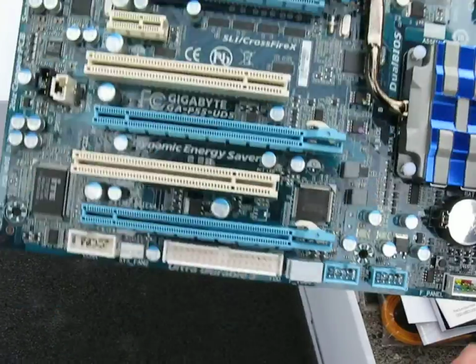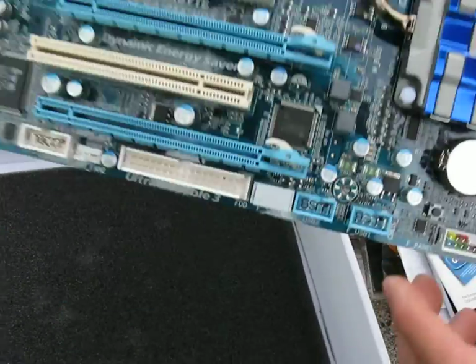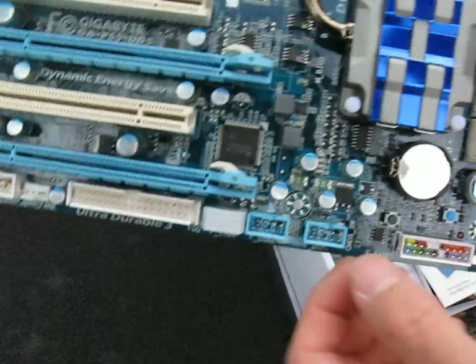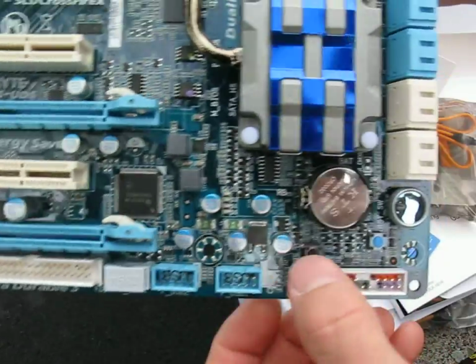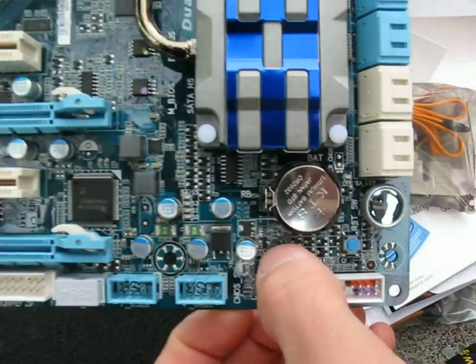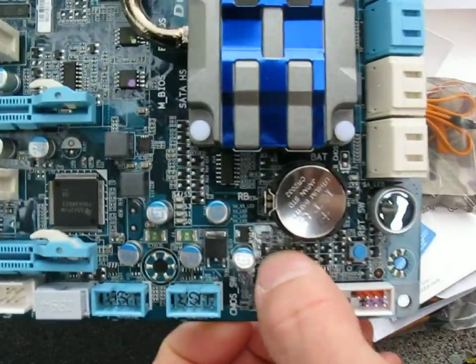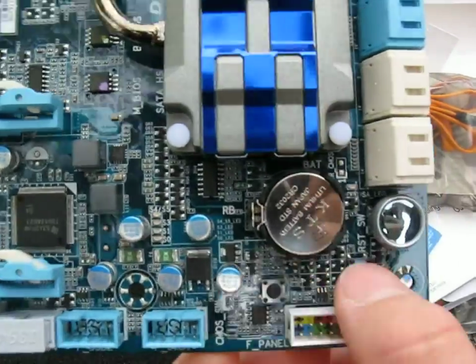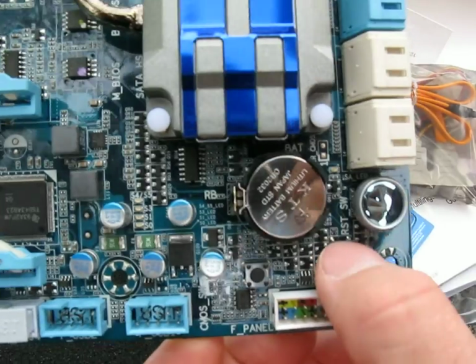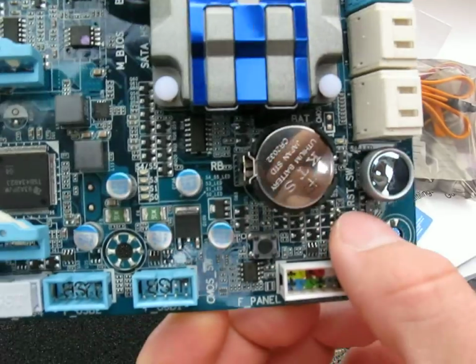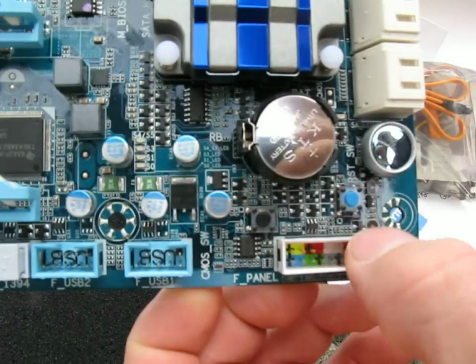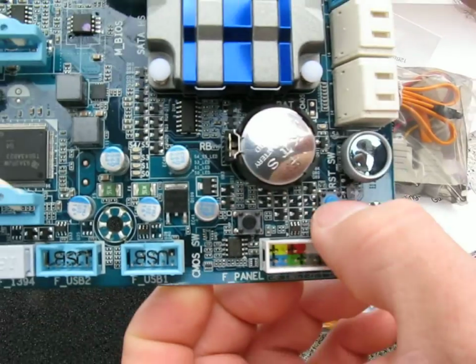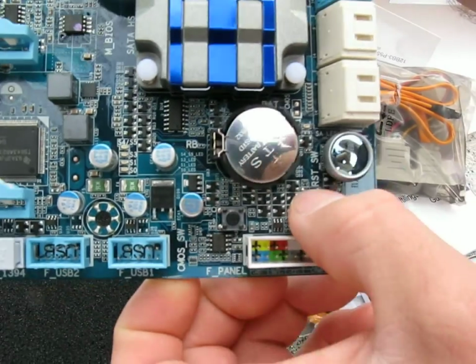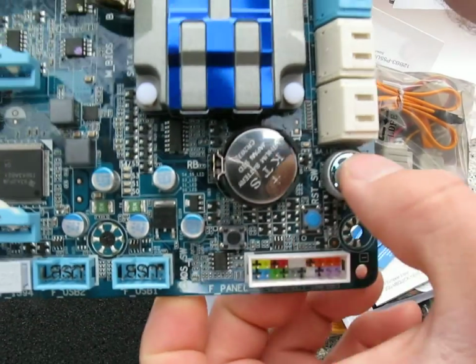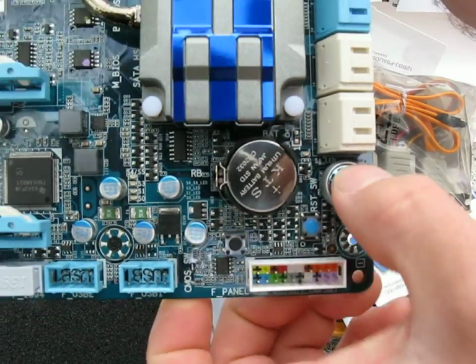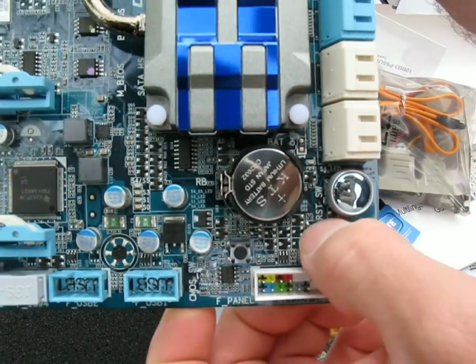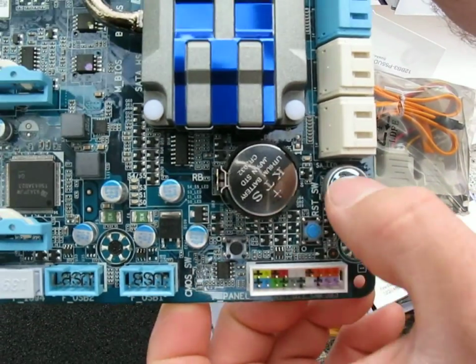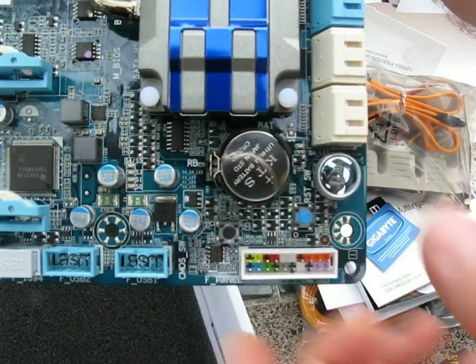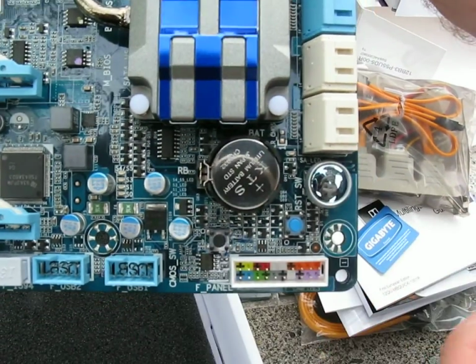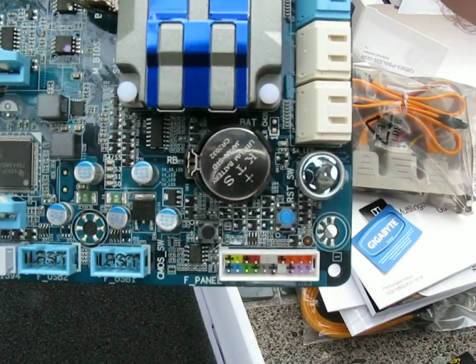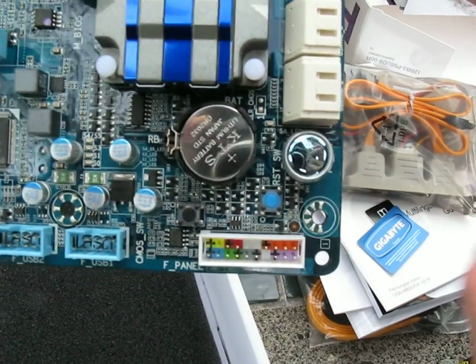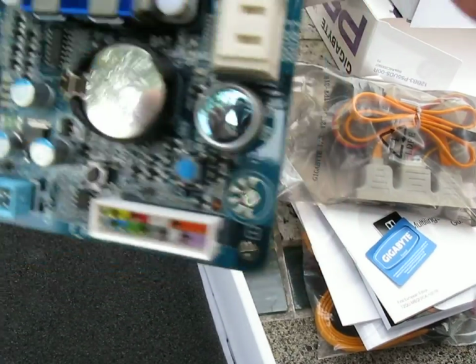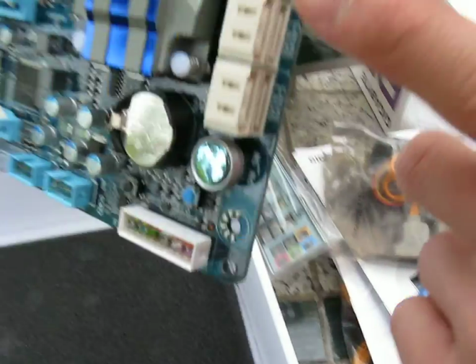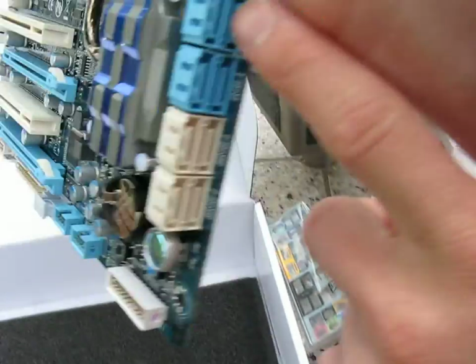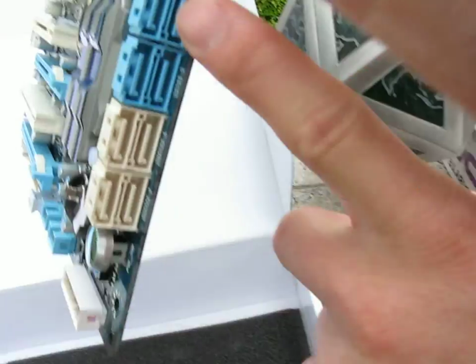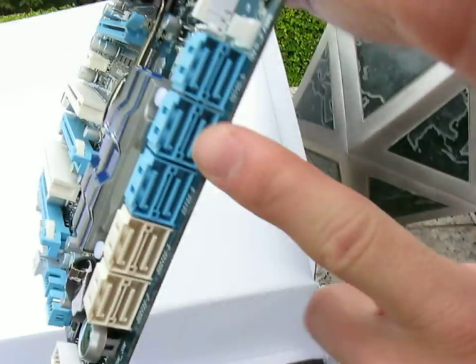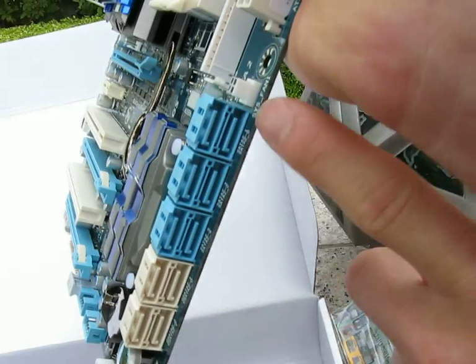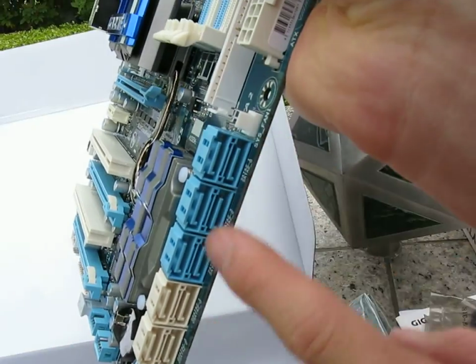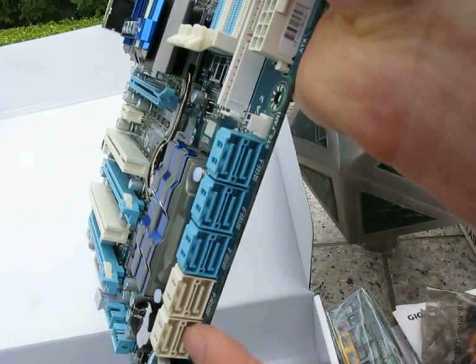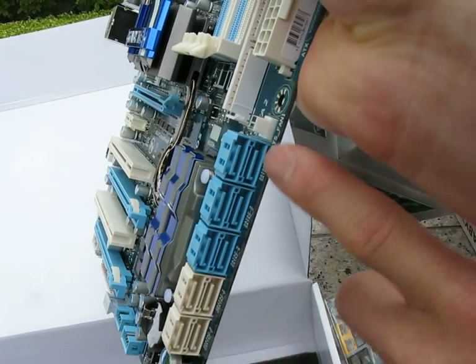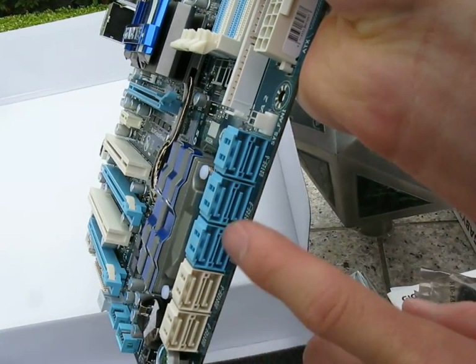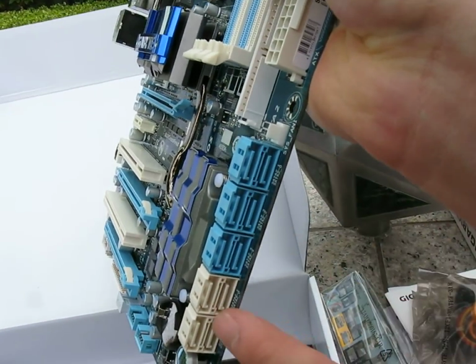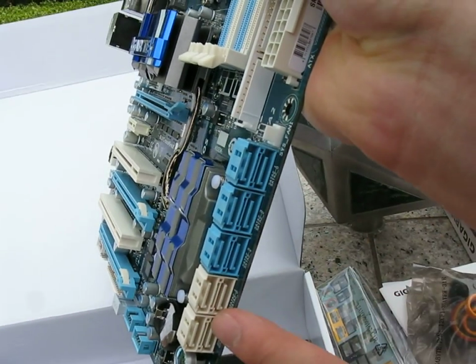We've got onboard clear CMOS, onboard power and reset switches here, and then we've got 10 SATA 2 ports on the board. Now let's have a look at the back IO.